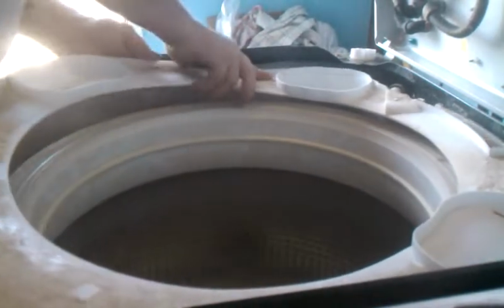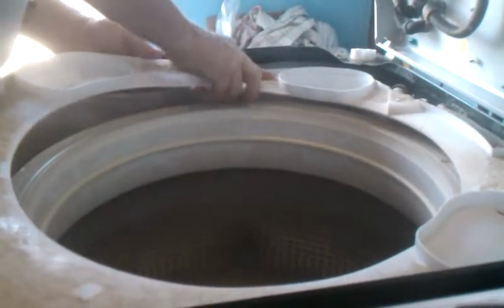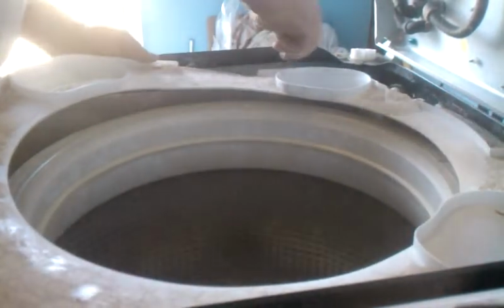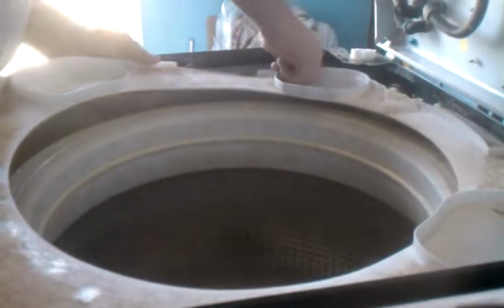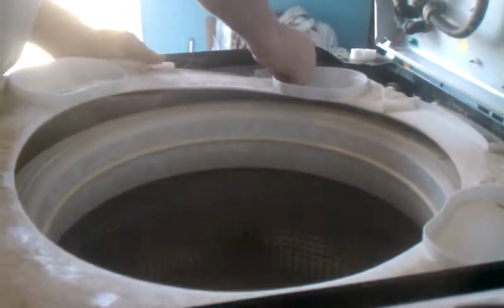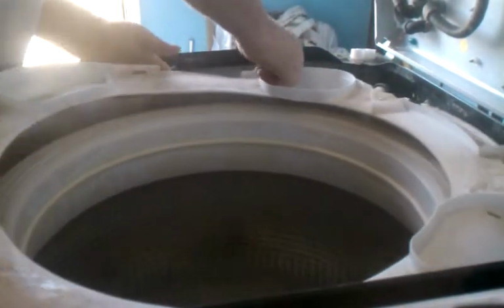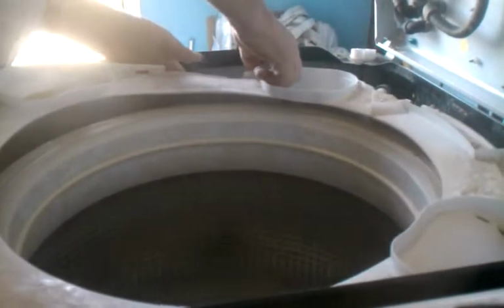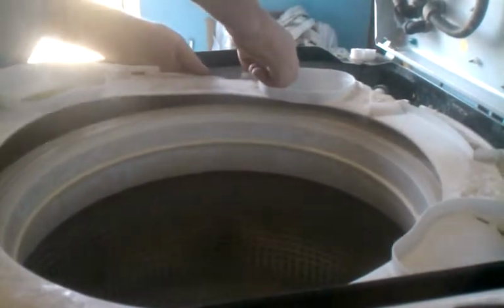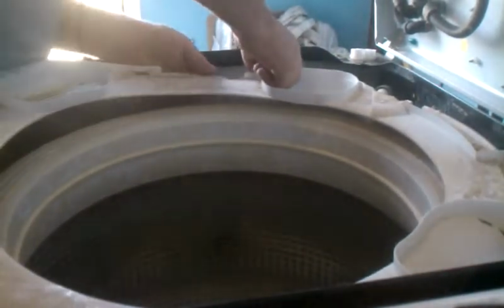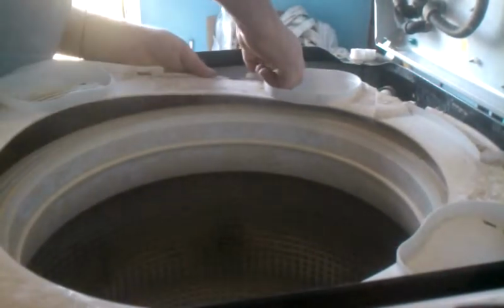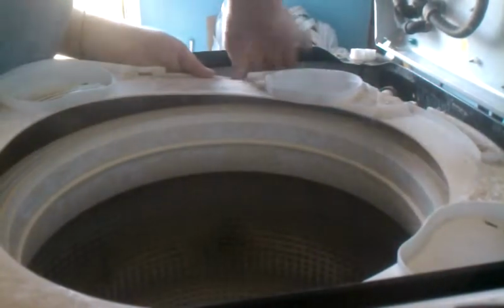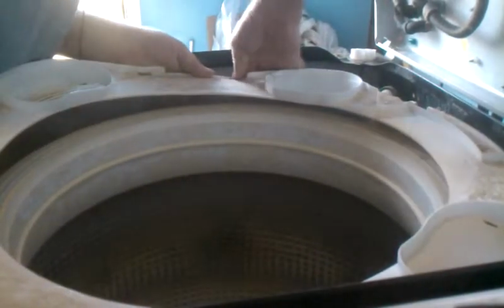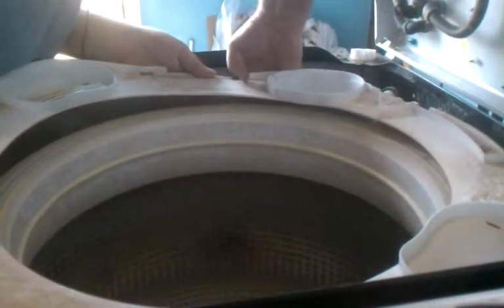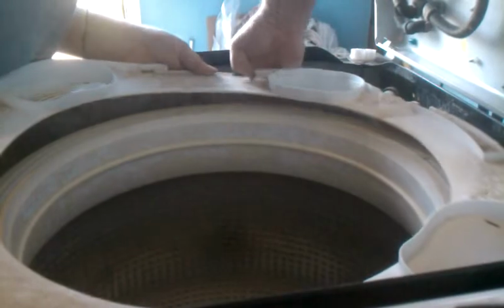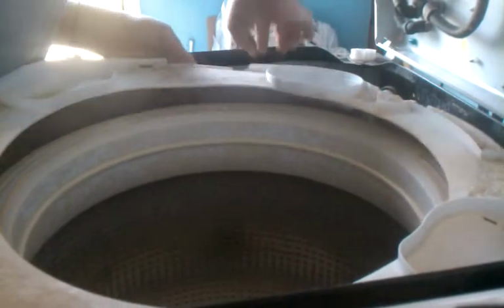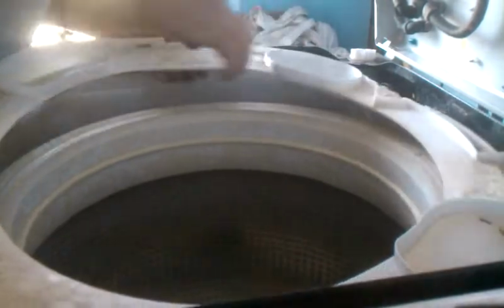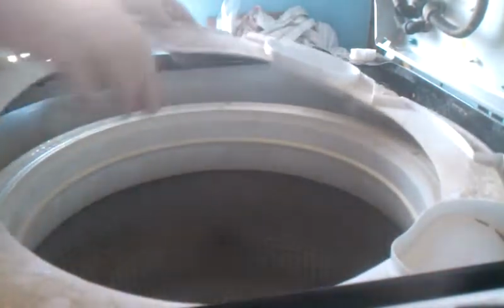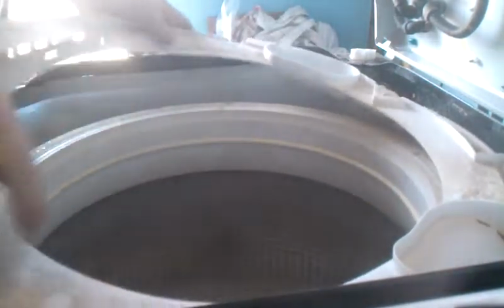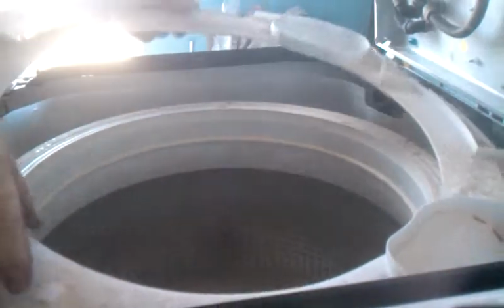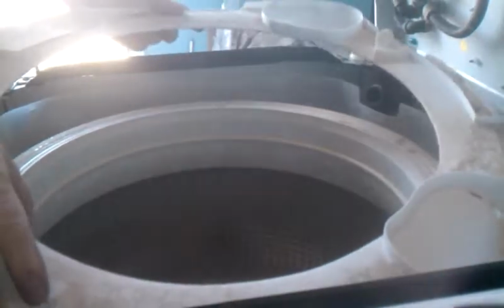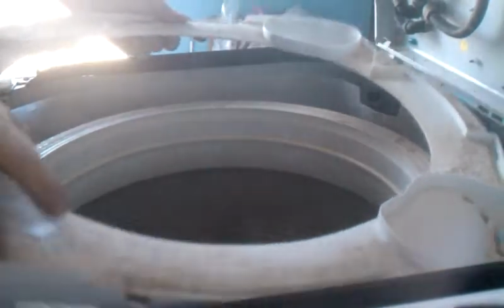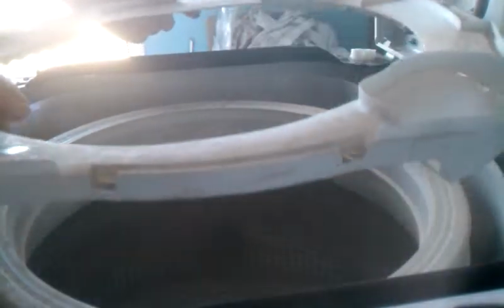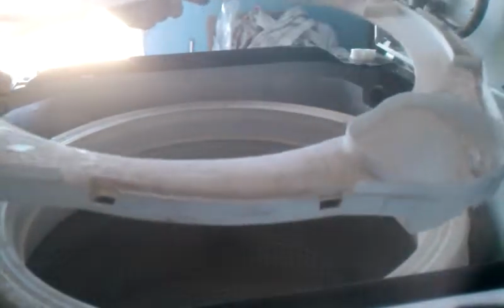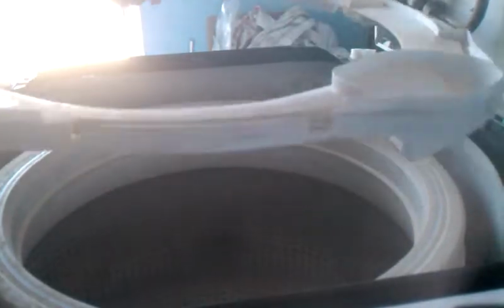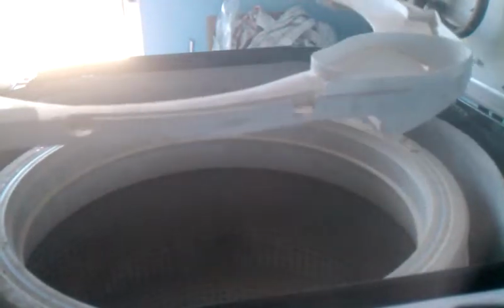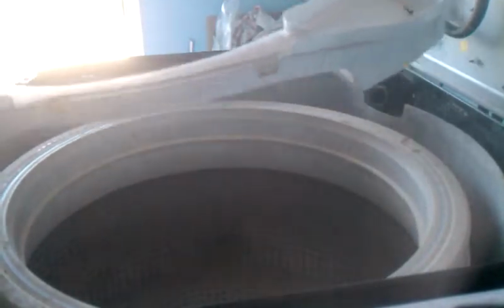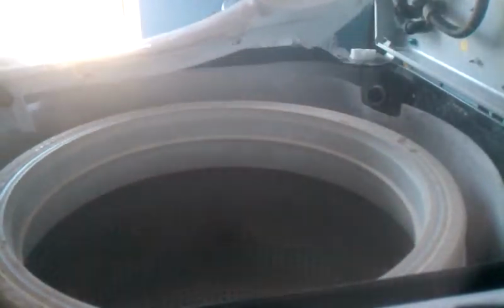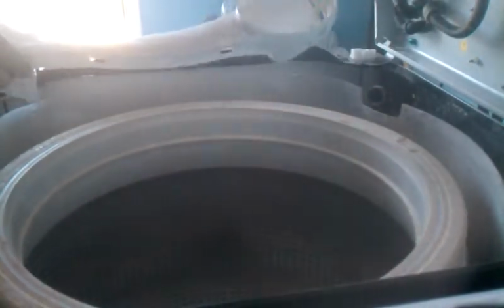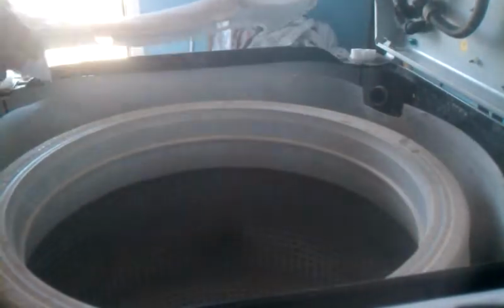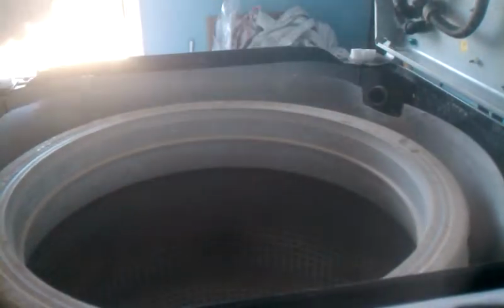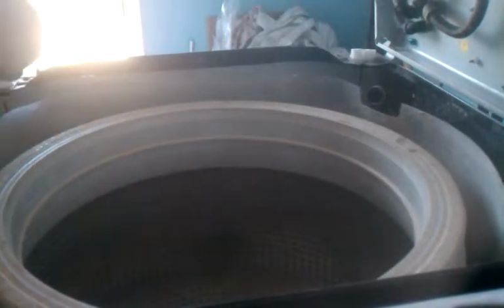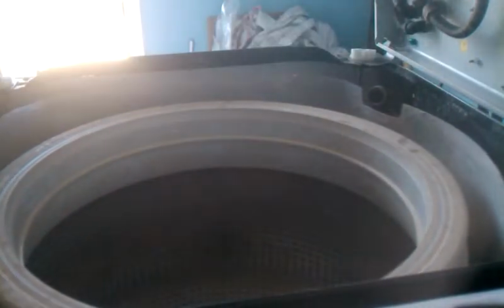Keep working, get my fingers in there. Alright, and there's the splash guard.